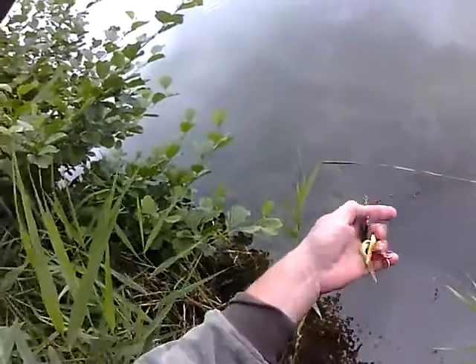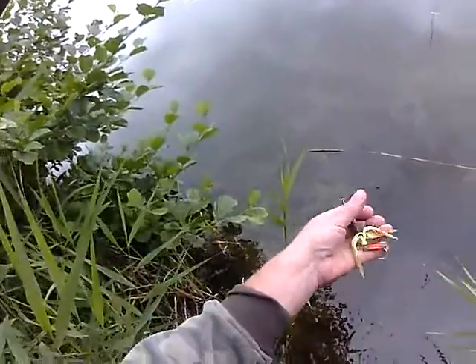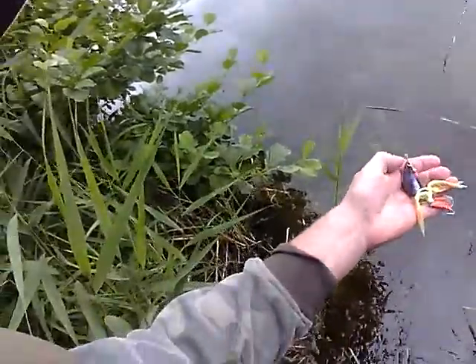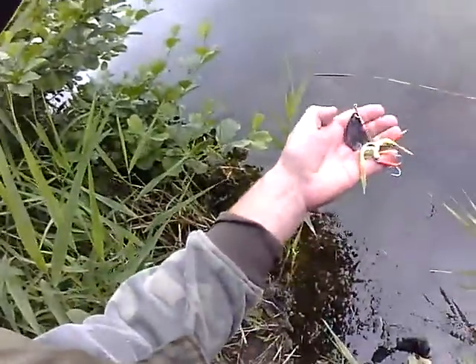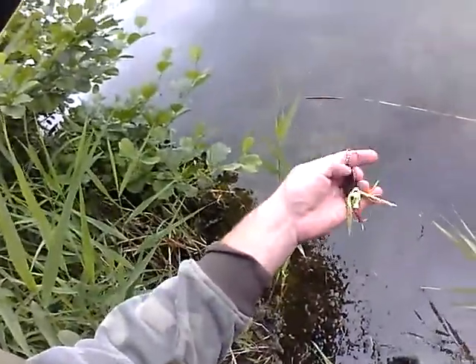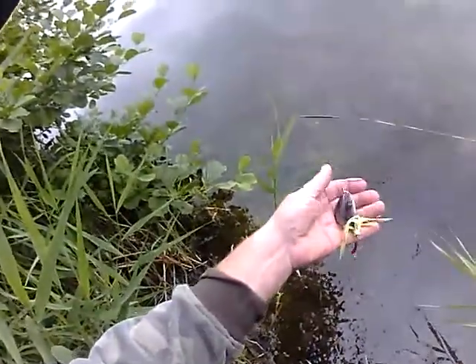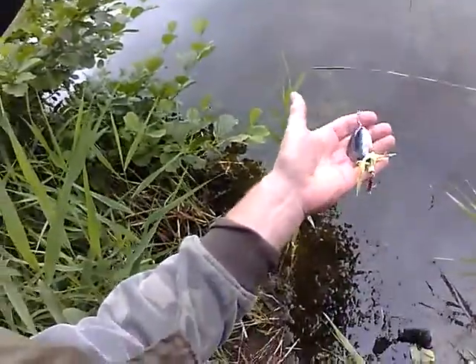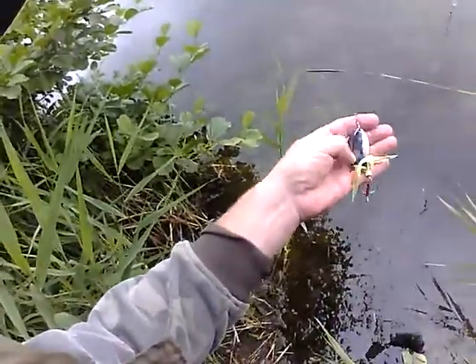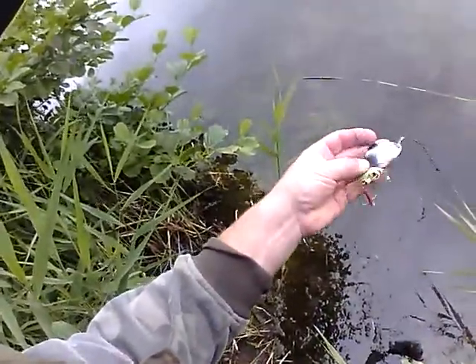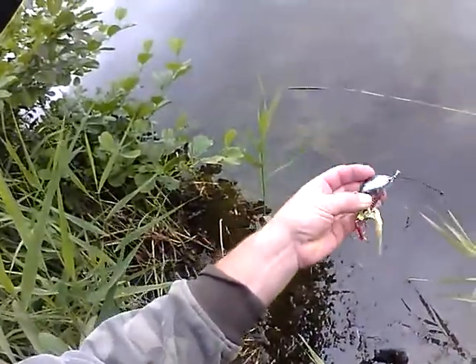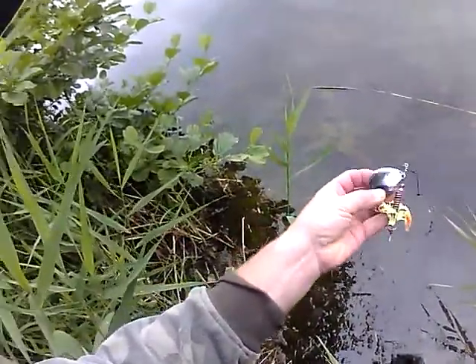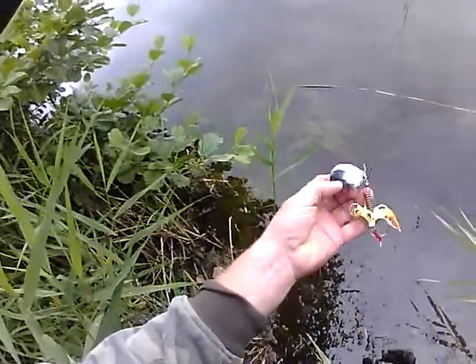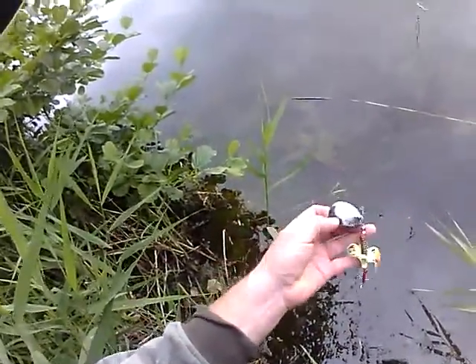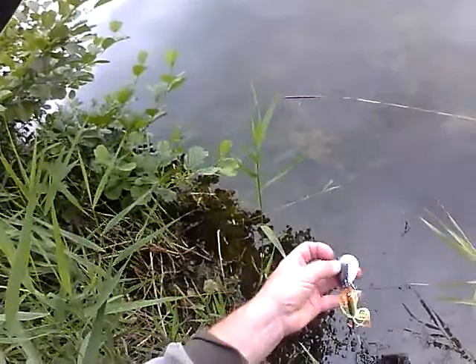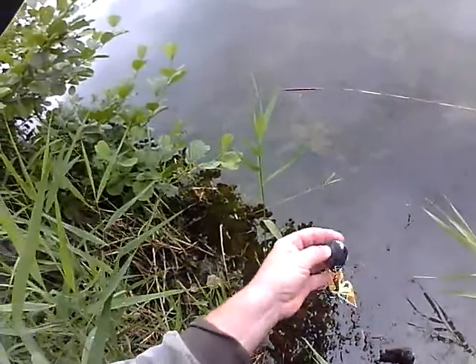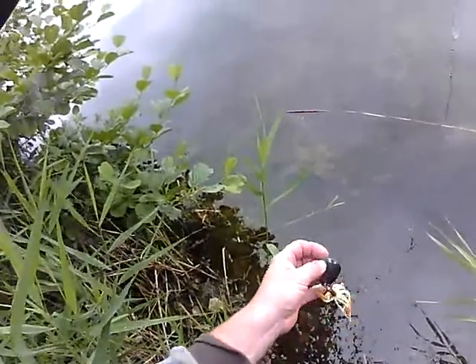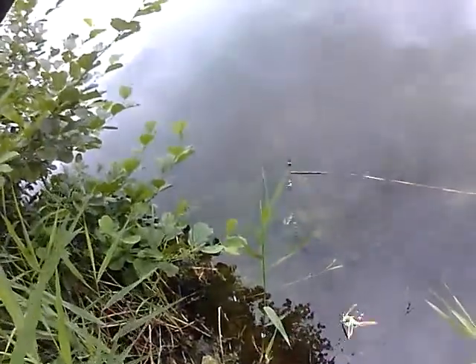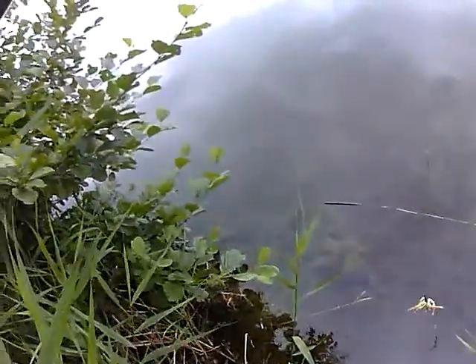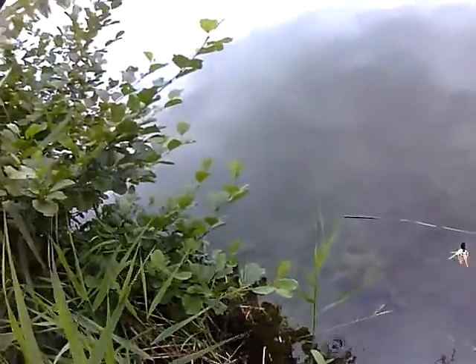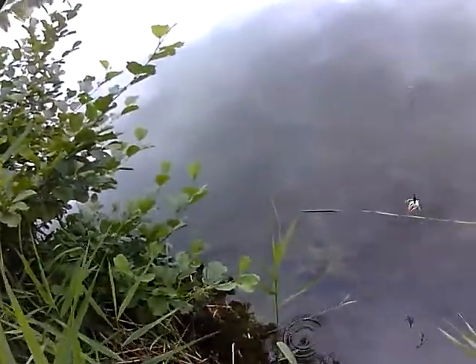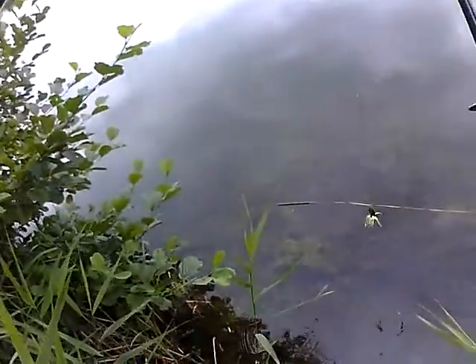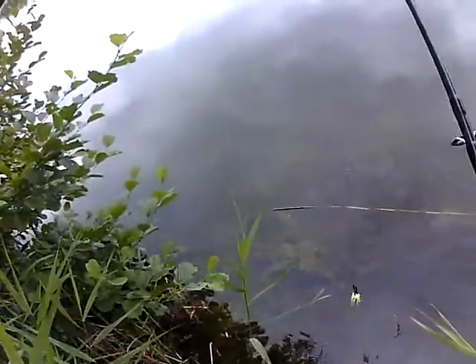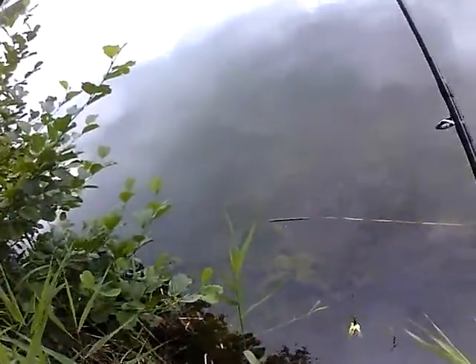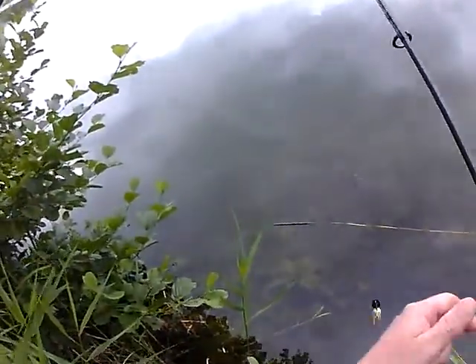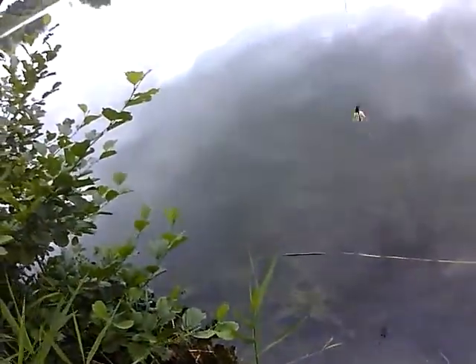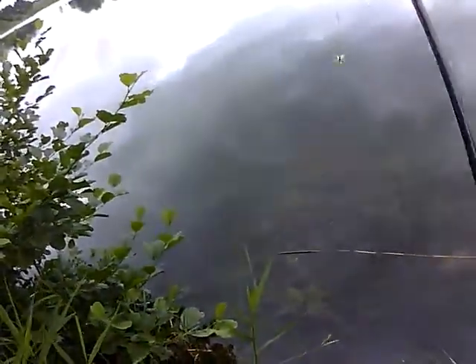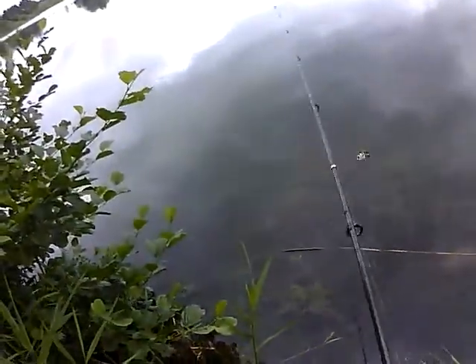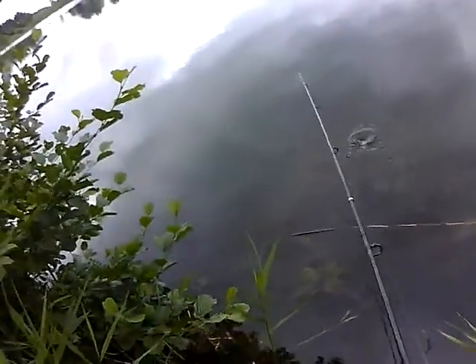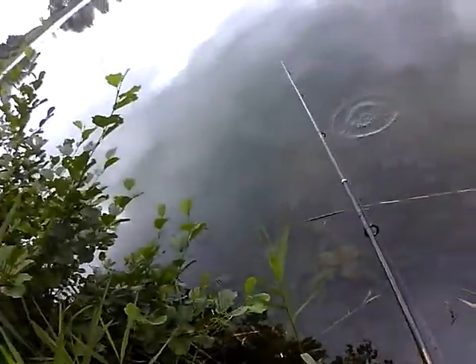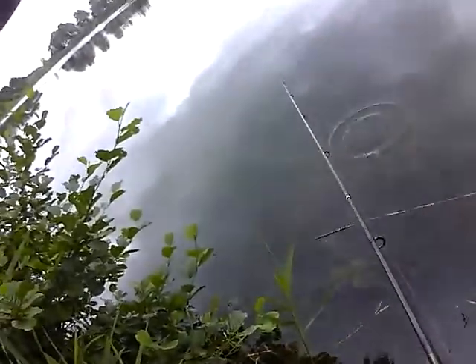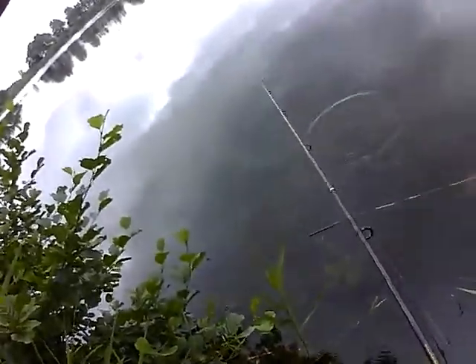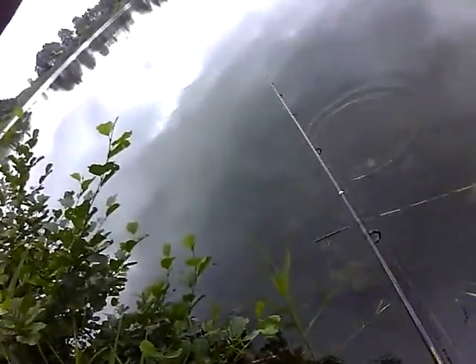Homemade spinner with a quick skirt and homemade Colorado blade. I expect a bigger one to take this. Alright, thanks for watching.